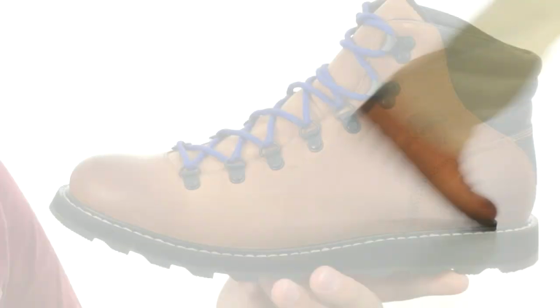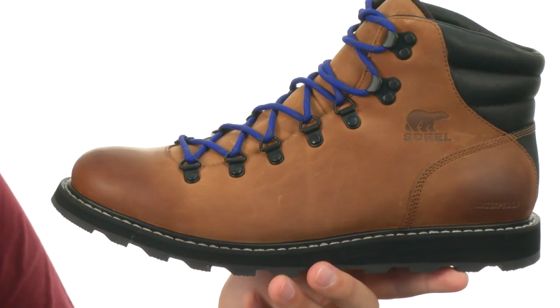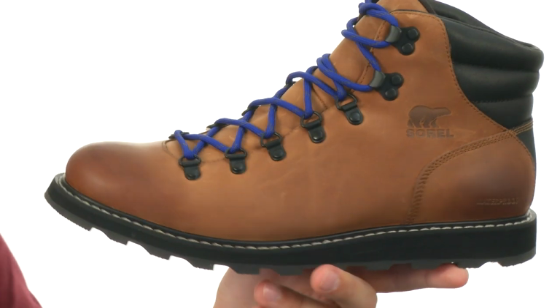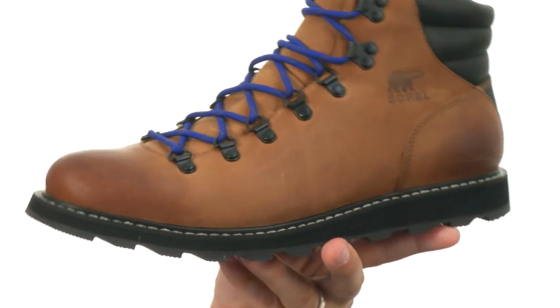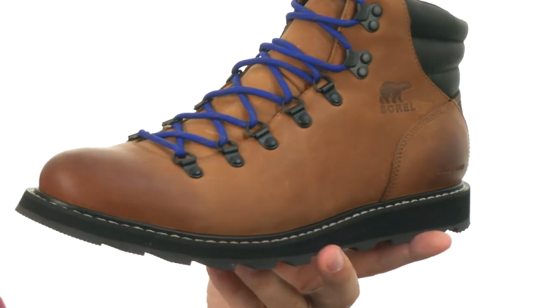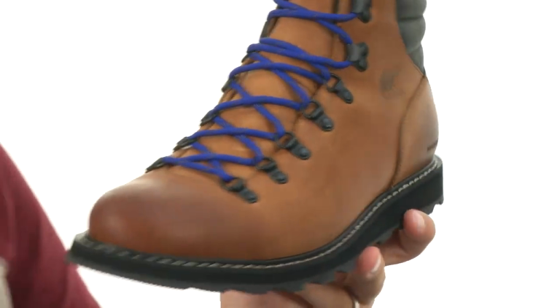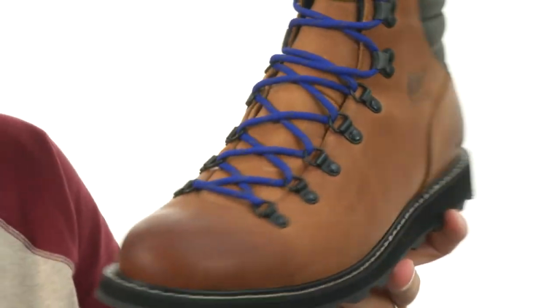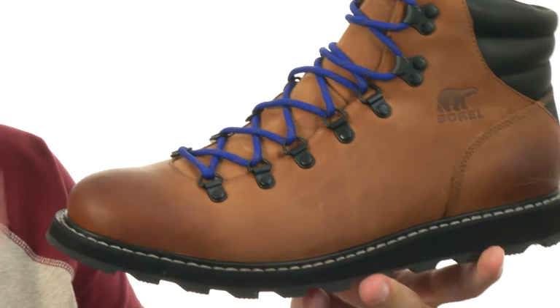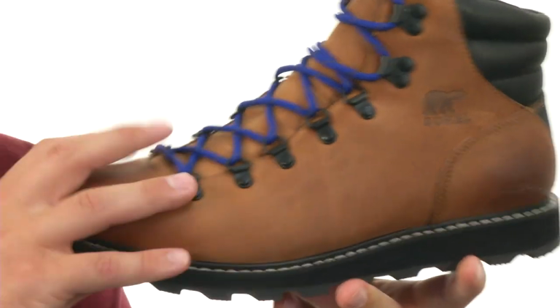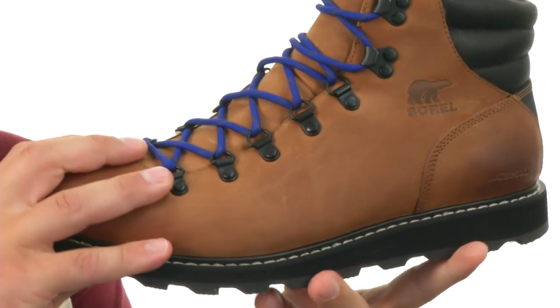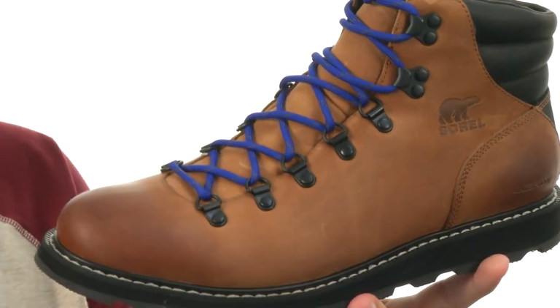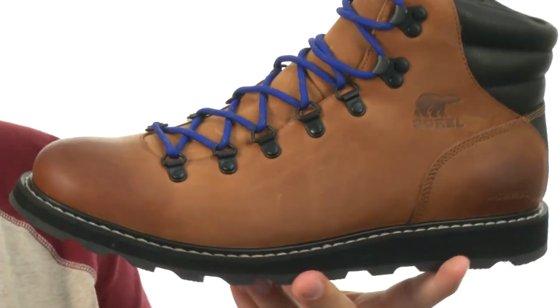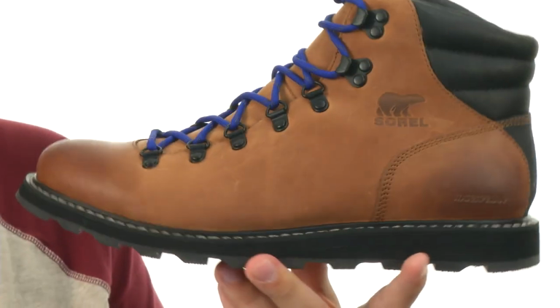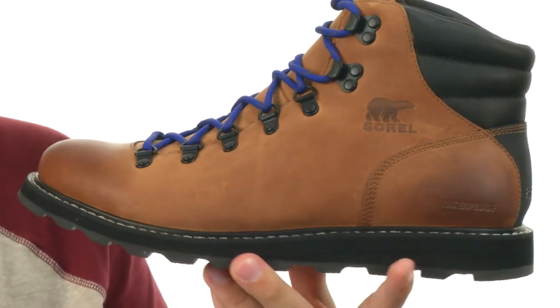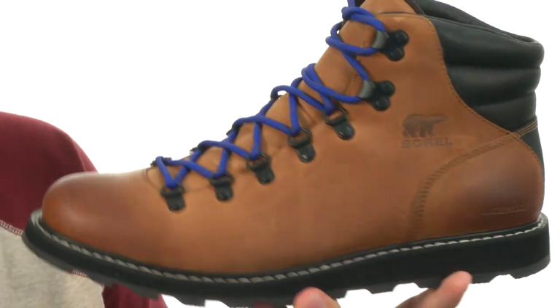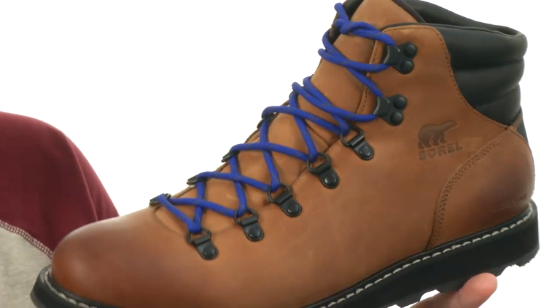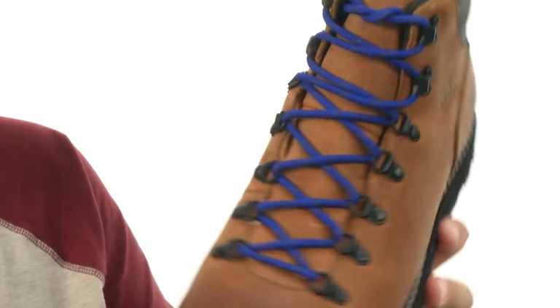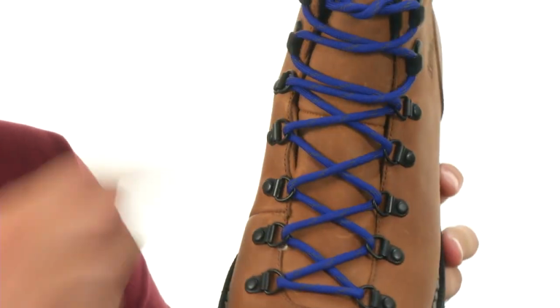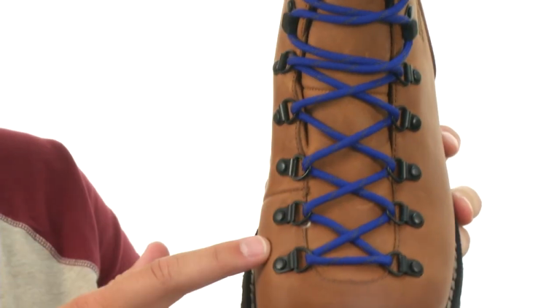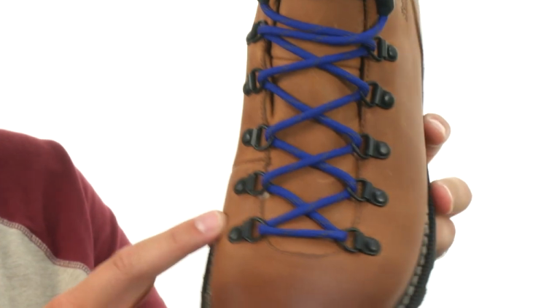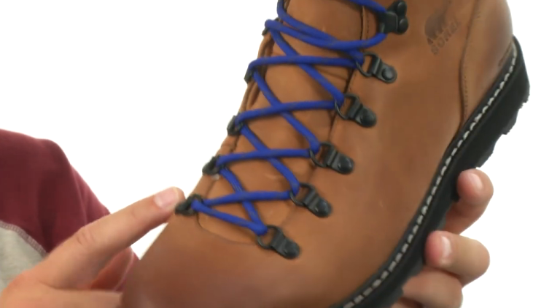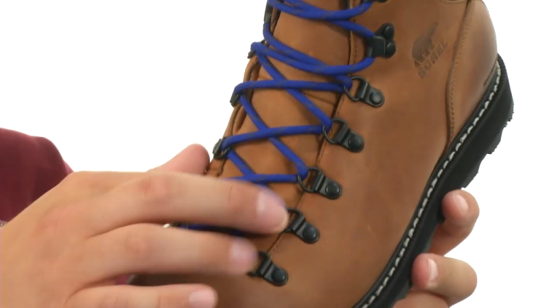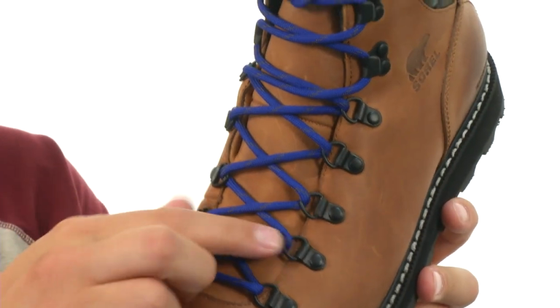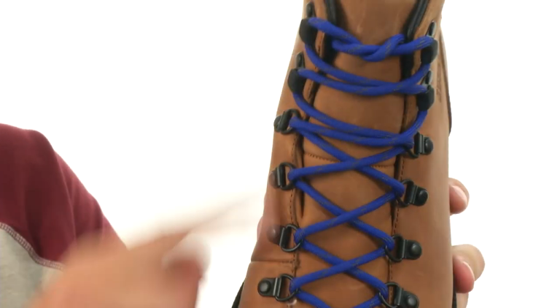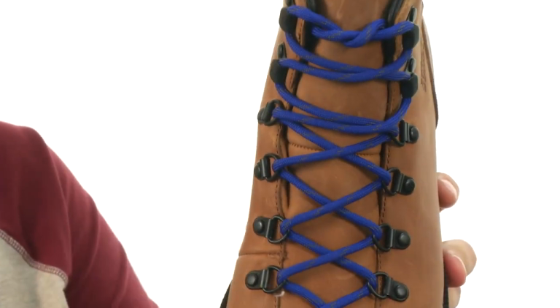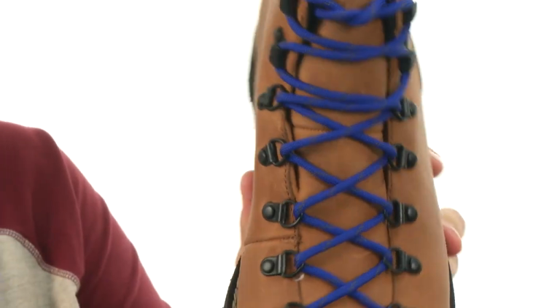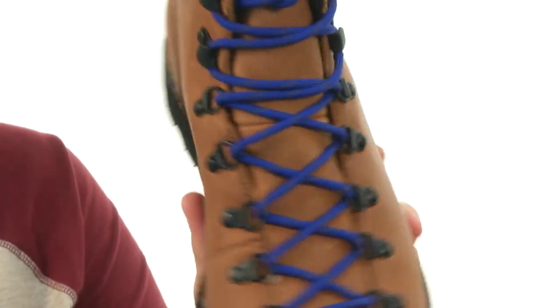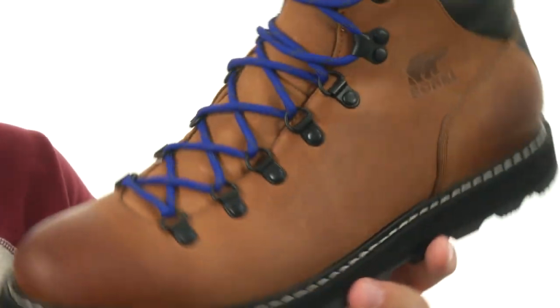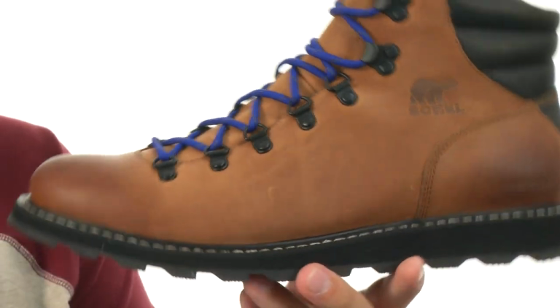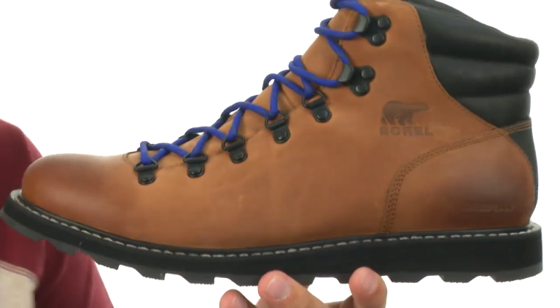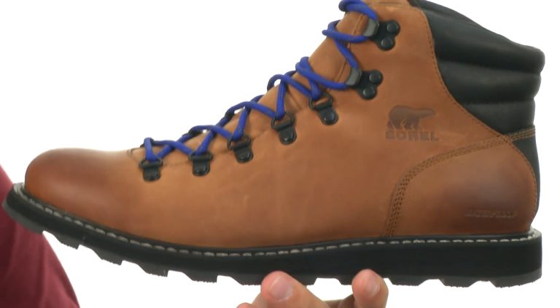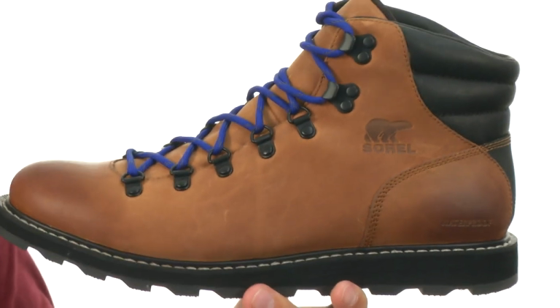These have a waterproof full-grain leather upper that is seam sealed to give you amazing protection from the outside elements. Got those nice and brightly colored laces here in the front, going to work with those metallic D-ring eyelets to lock everything in really tight.